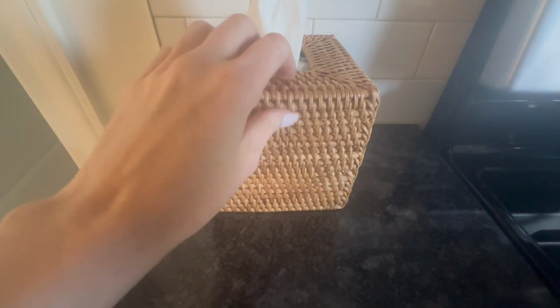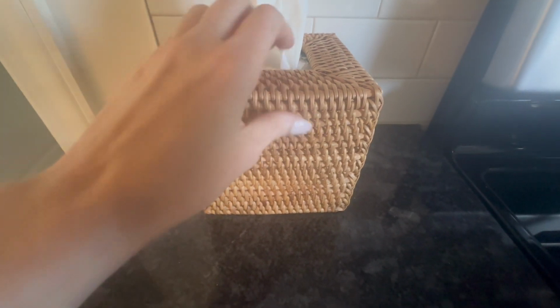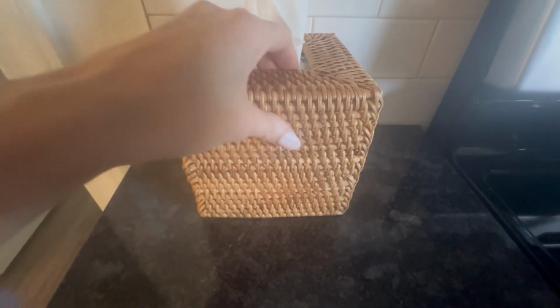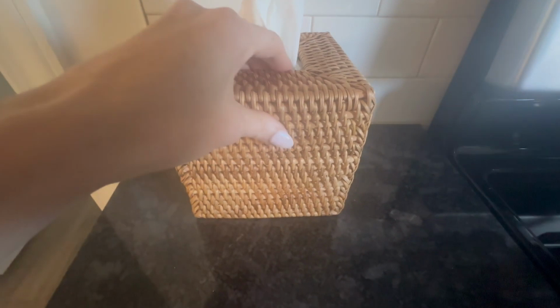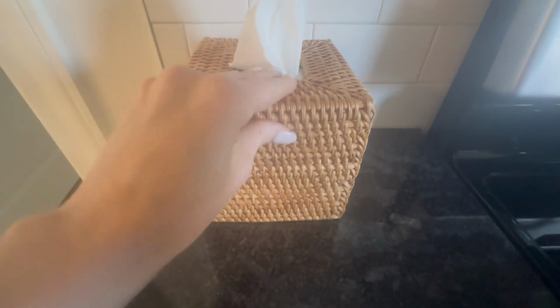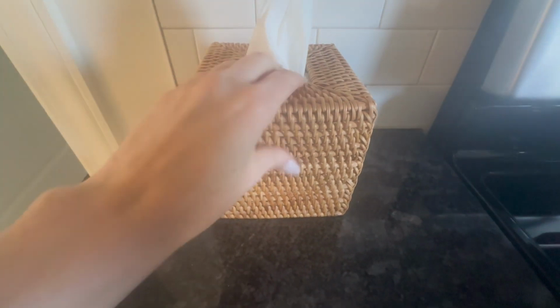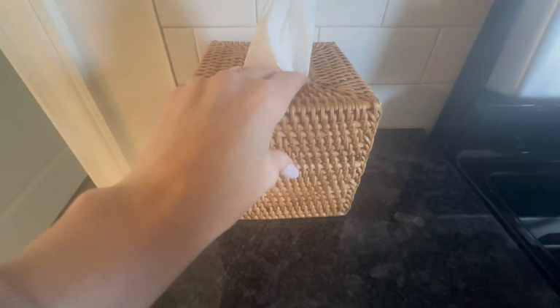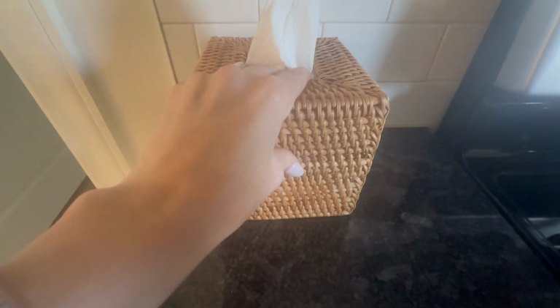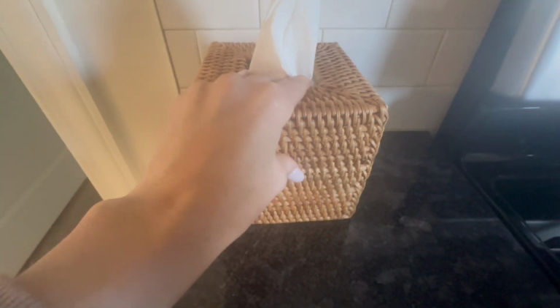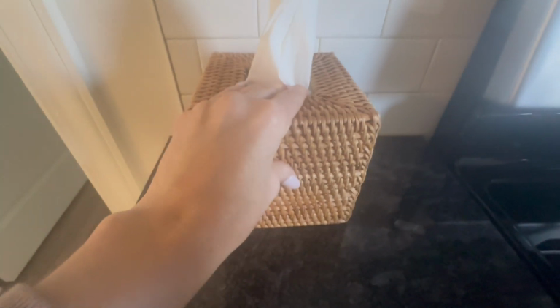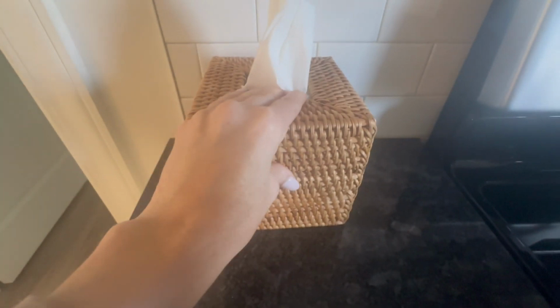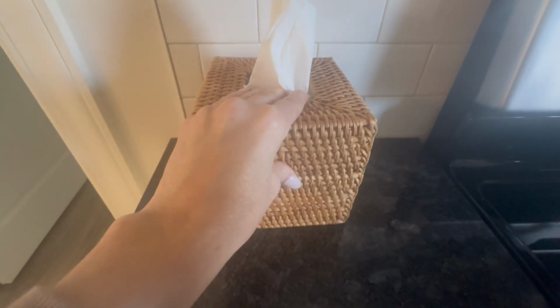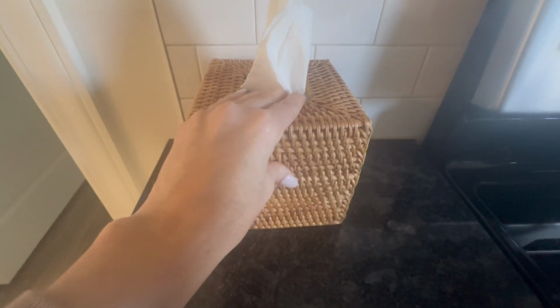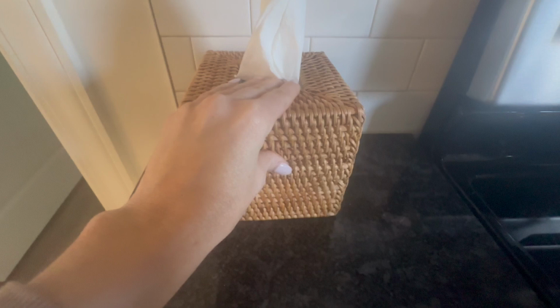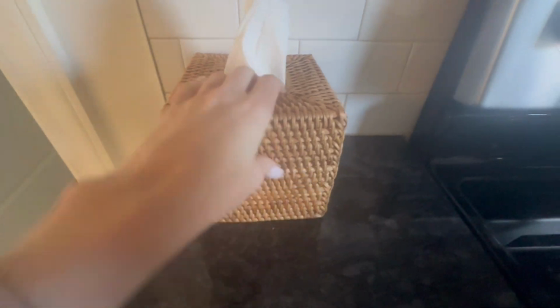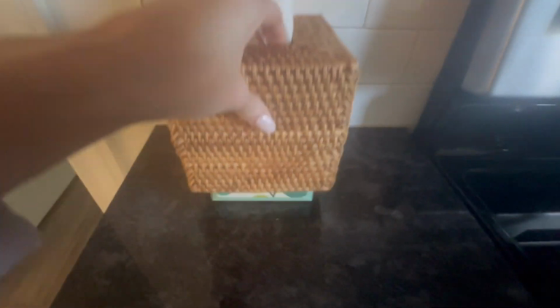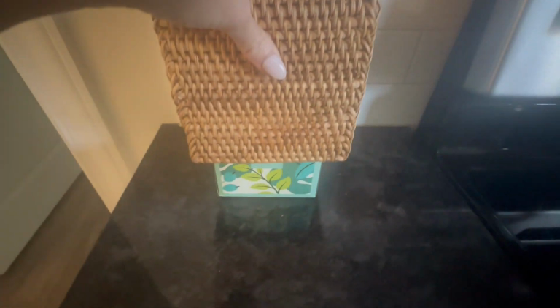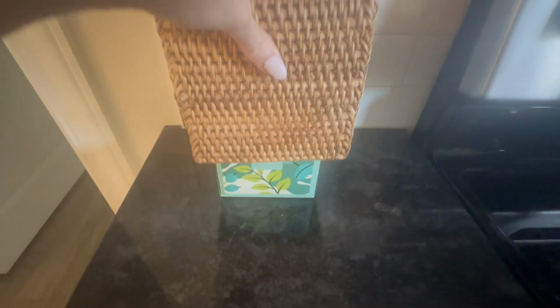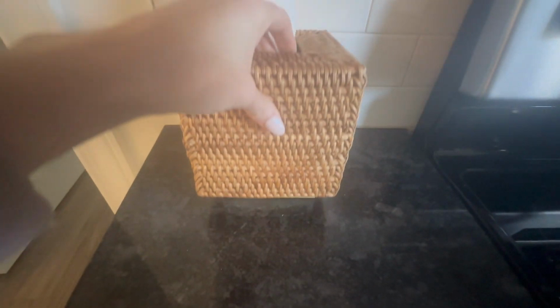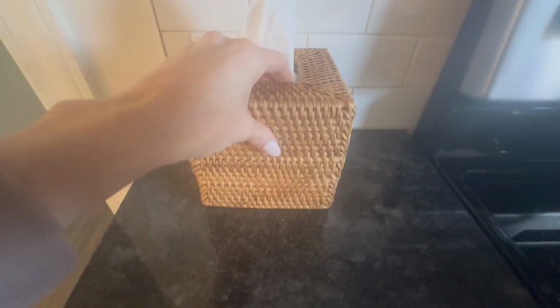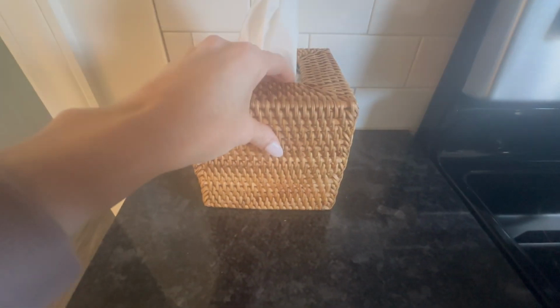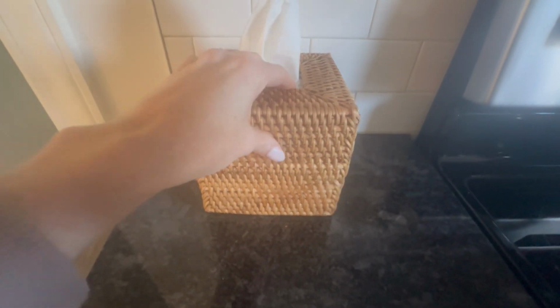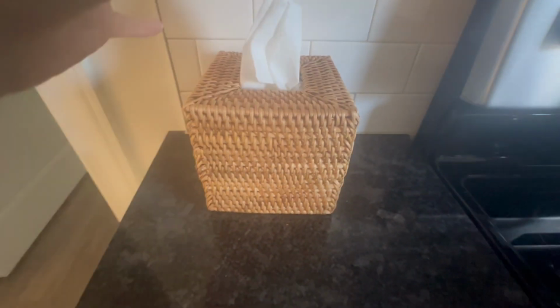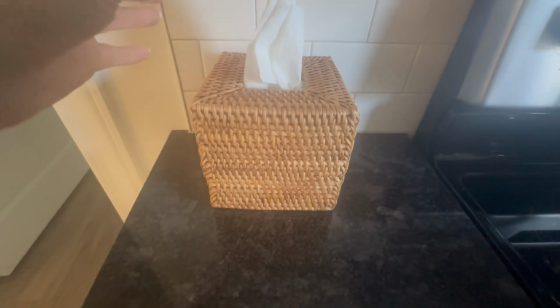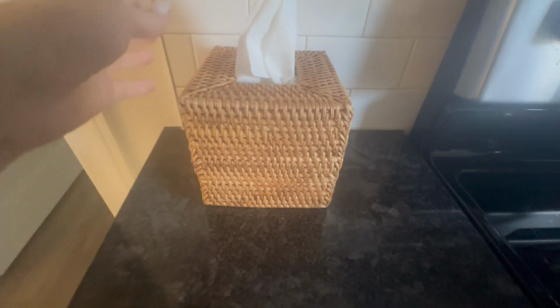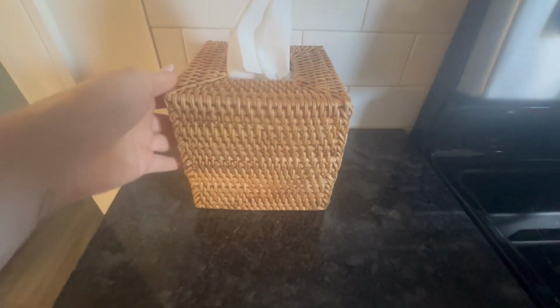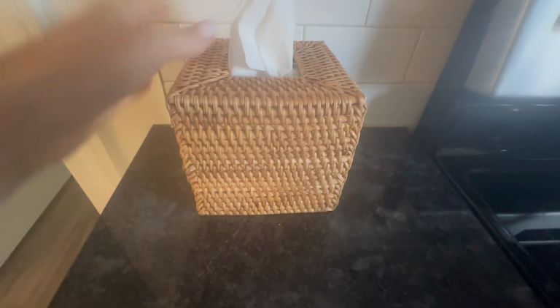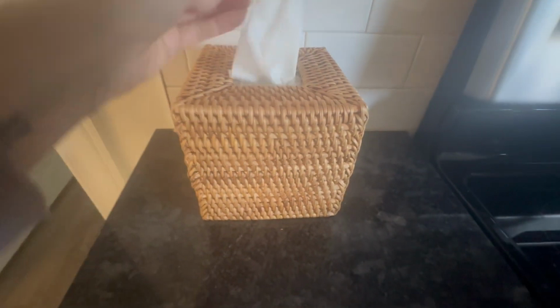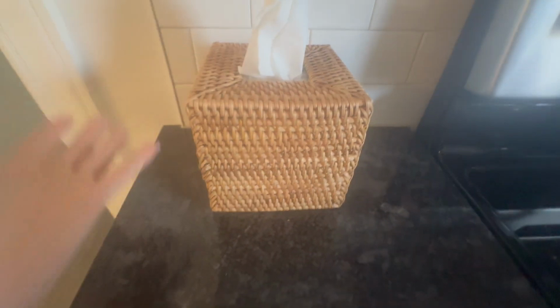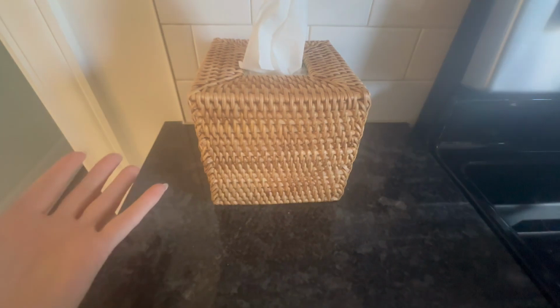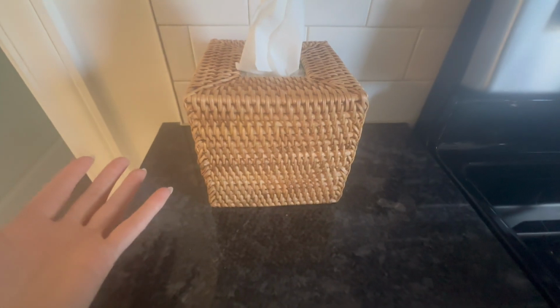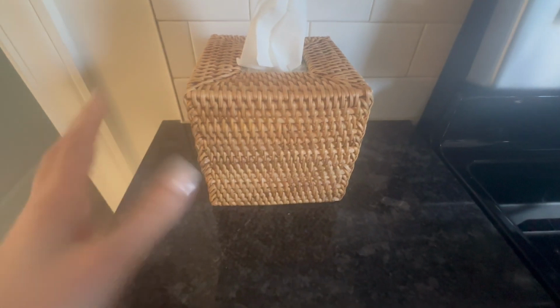It's a hard cover. This is not soft. It's not bendable at all. It fits over the tissue box like so, and then you have a beautiful presentation.